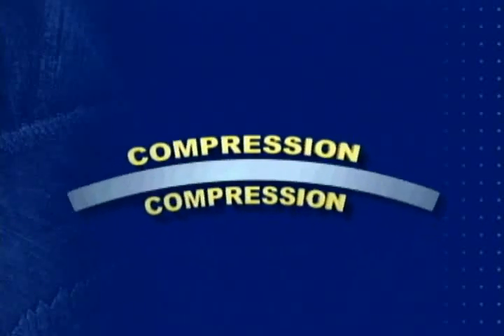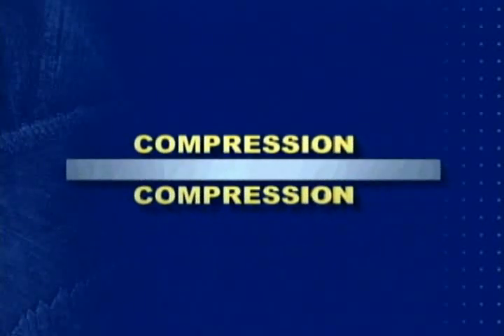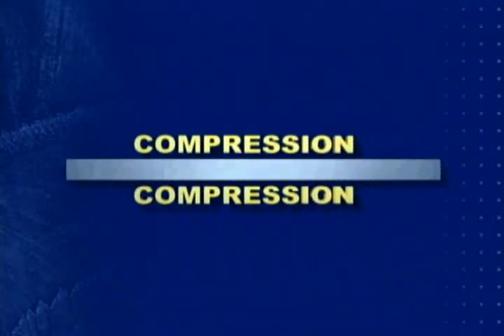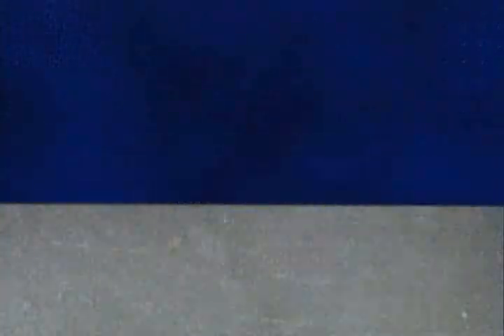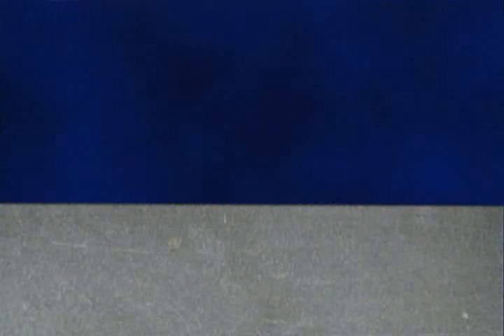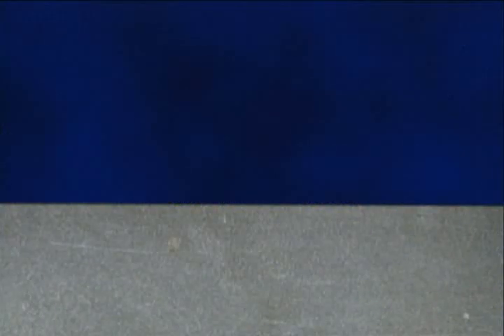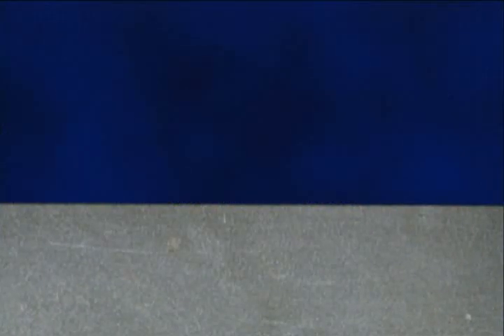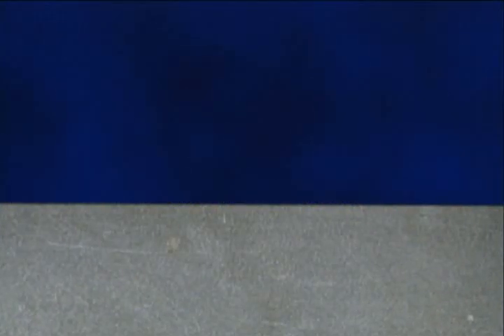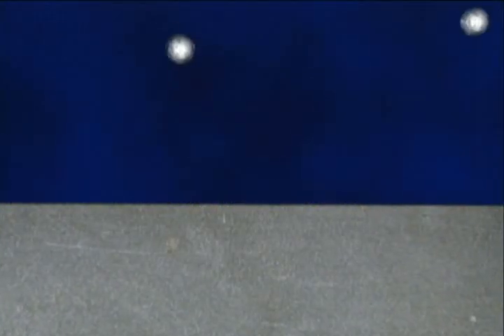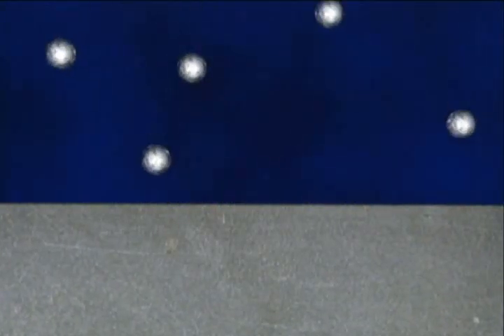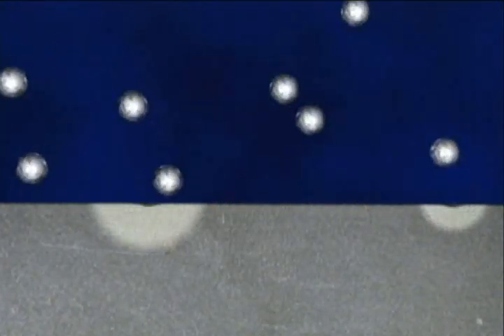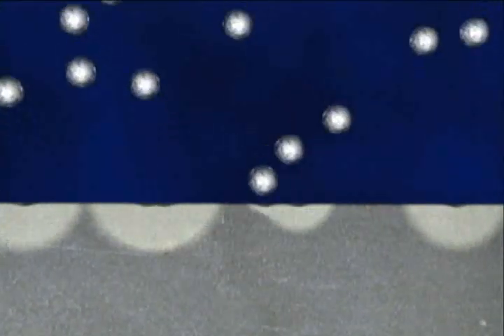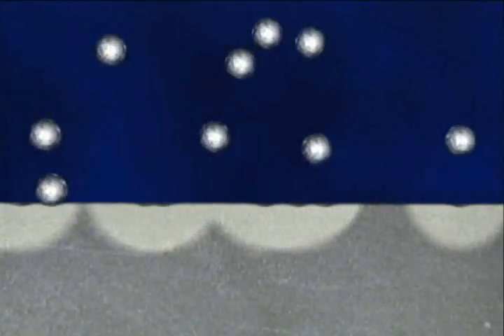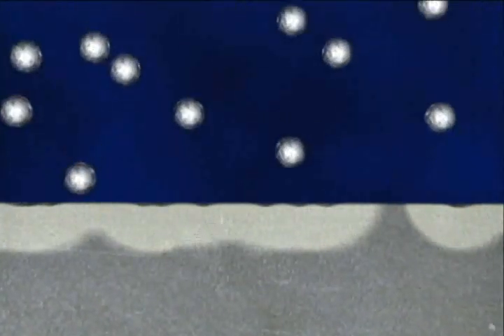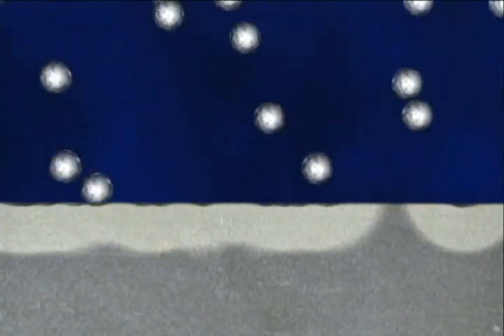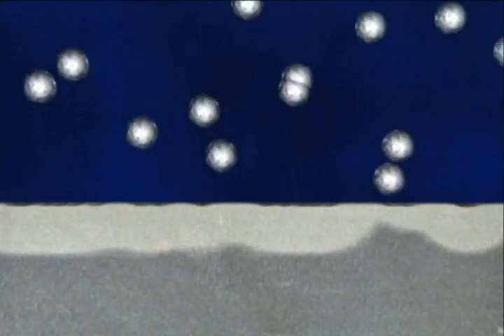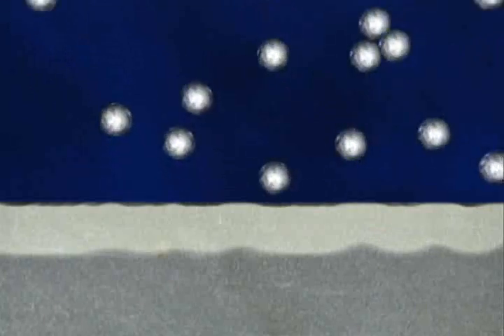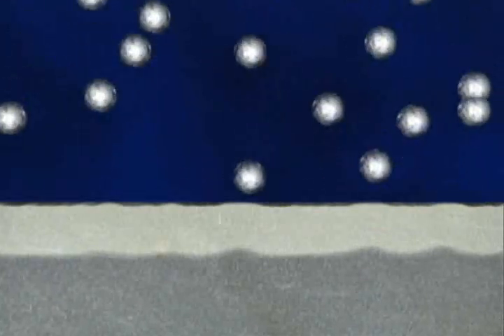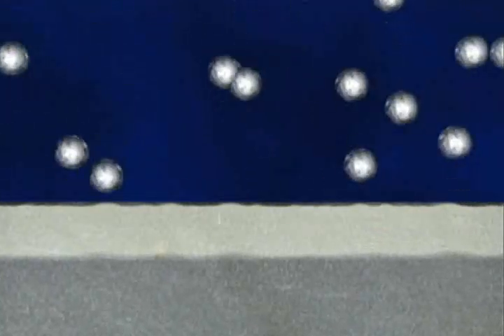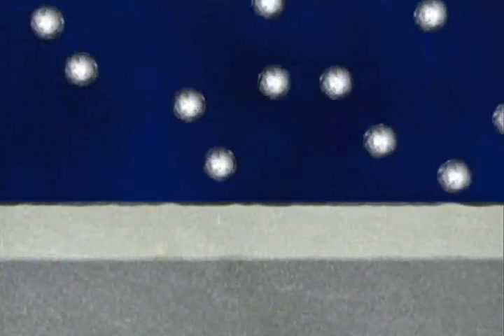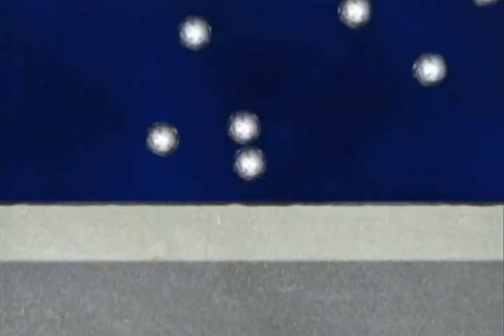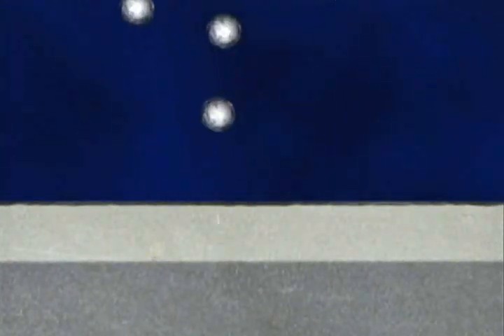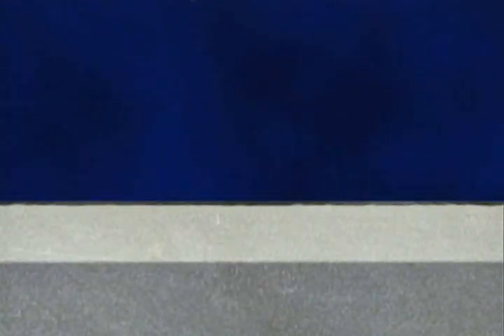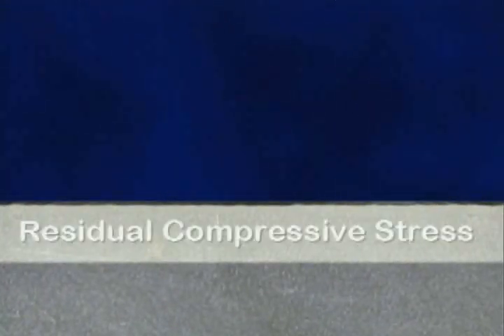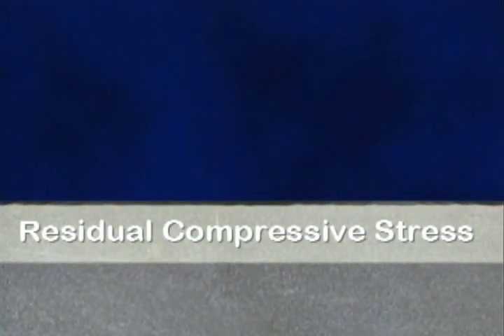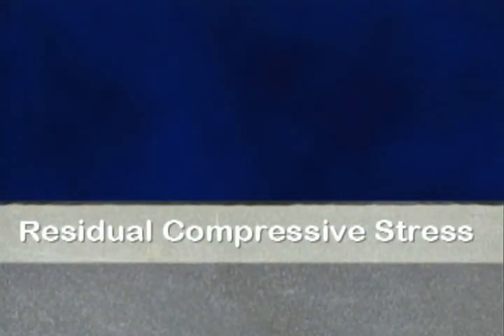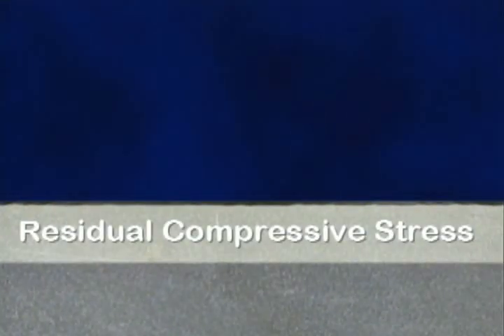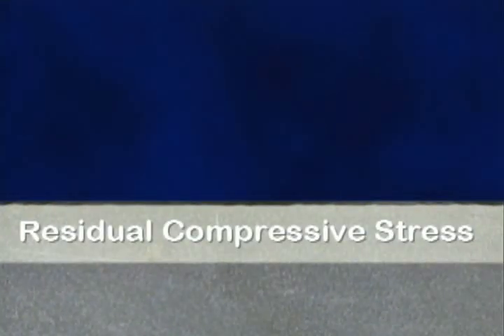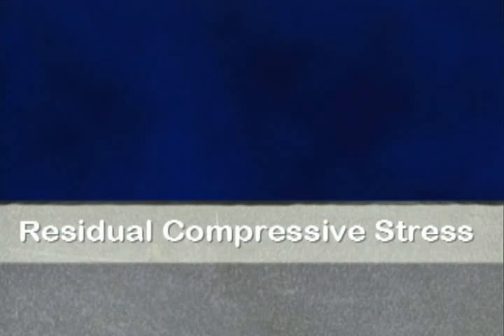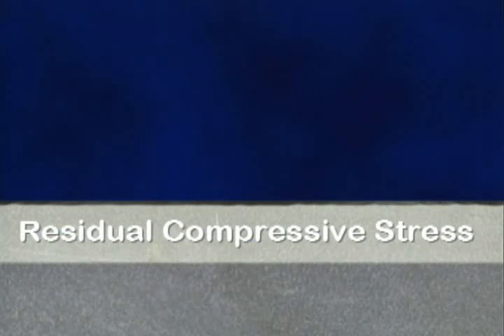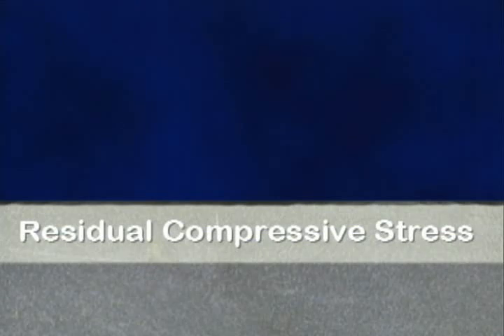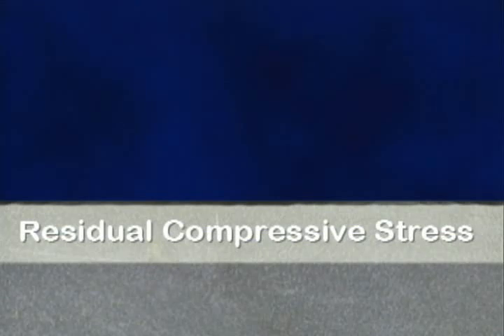The shot peening process, which impacts the surface with millions of tiny metallic or ceramic spheres, is a practical and cost-effective method to introduce a residual compressive stress on and beneath the surface.